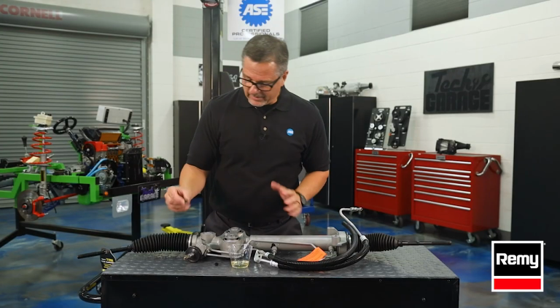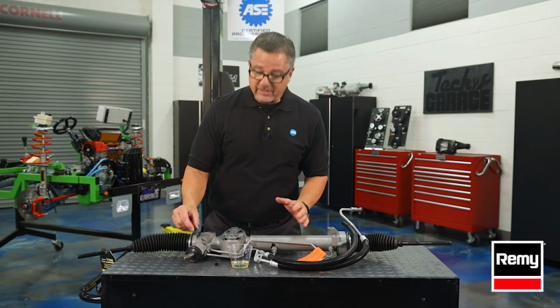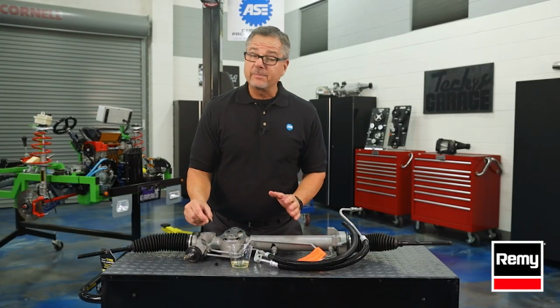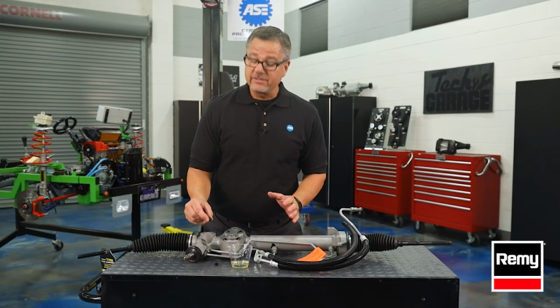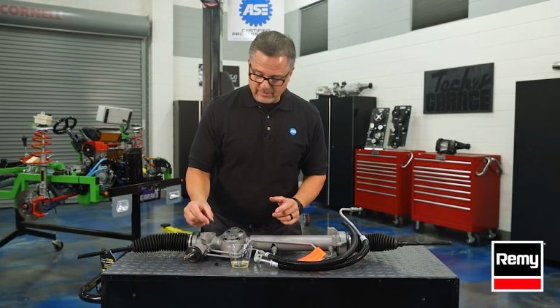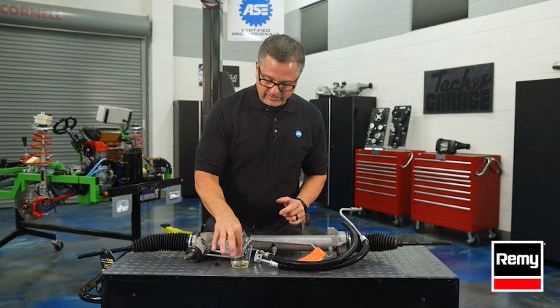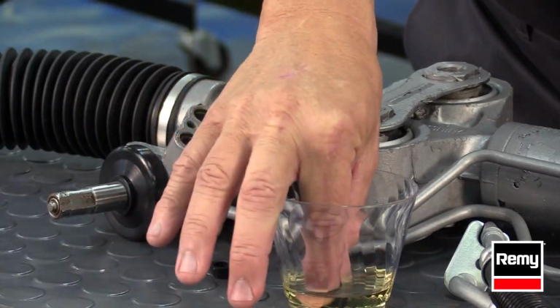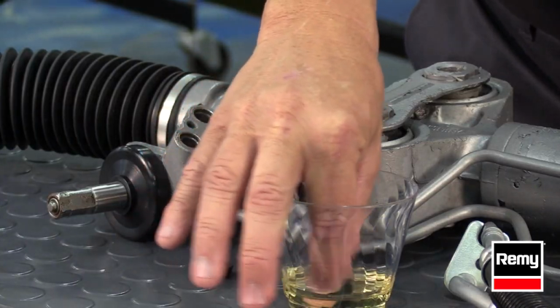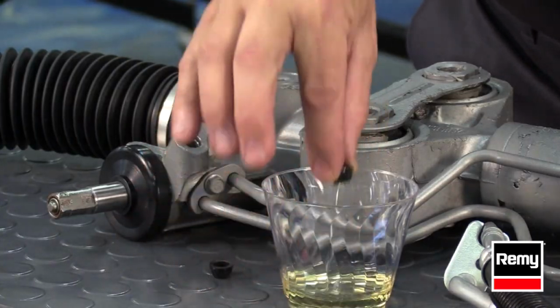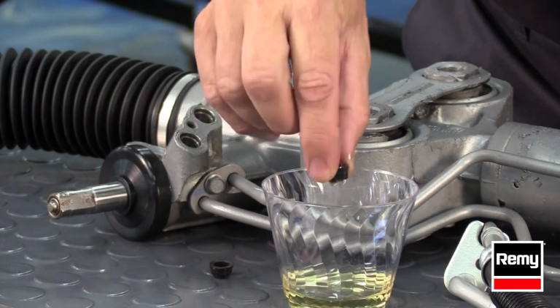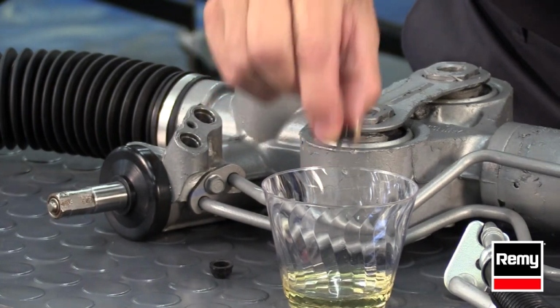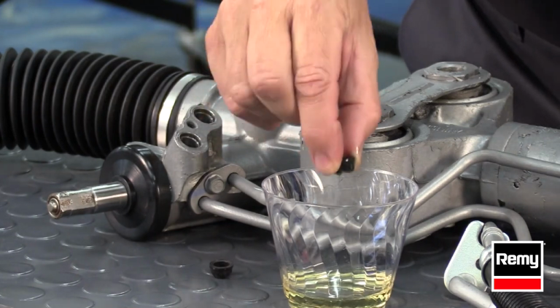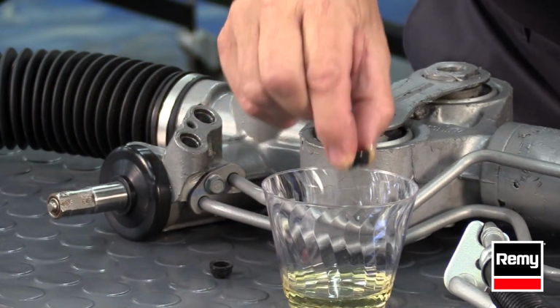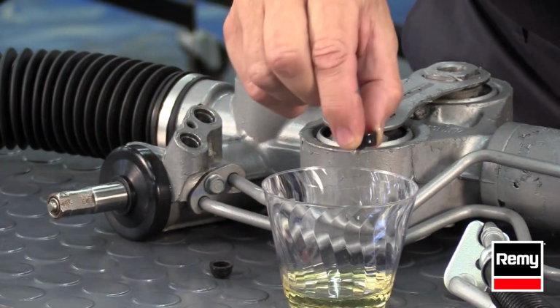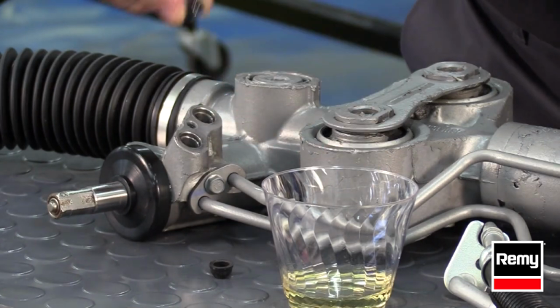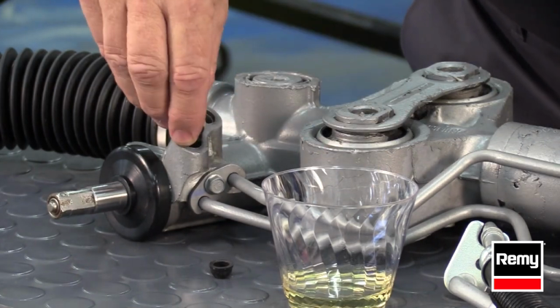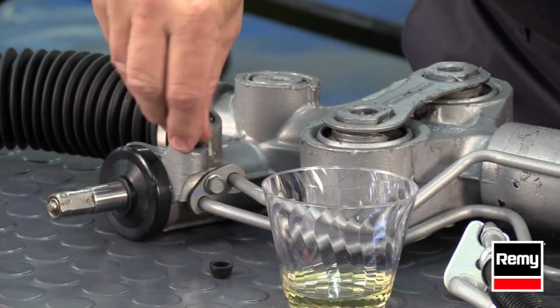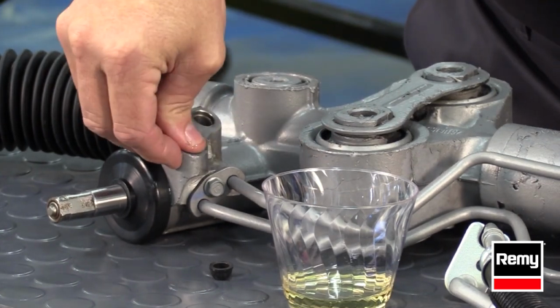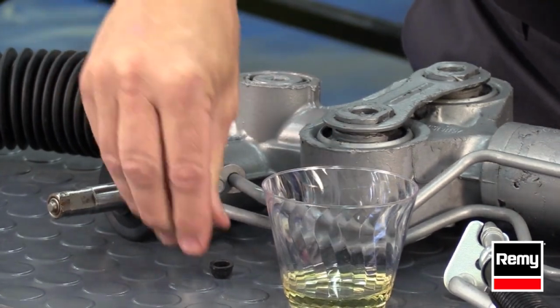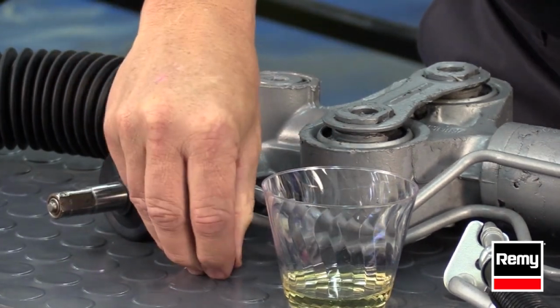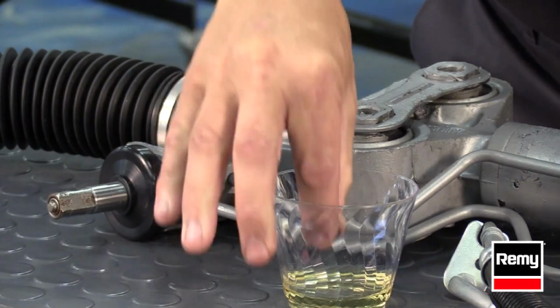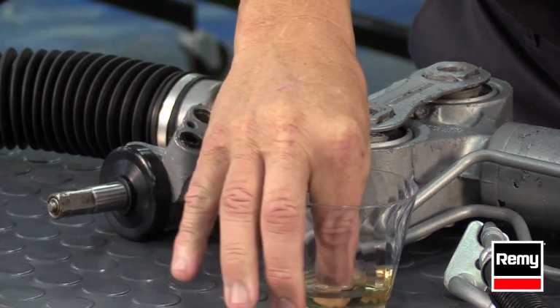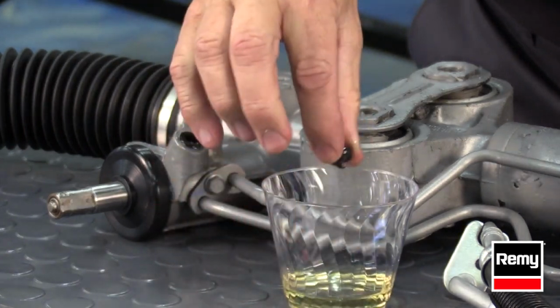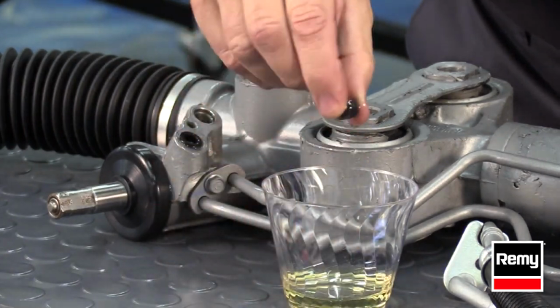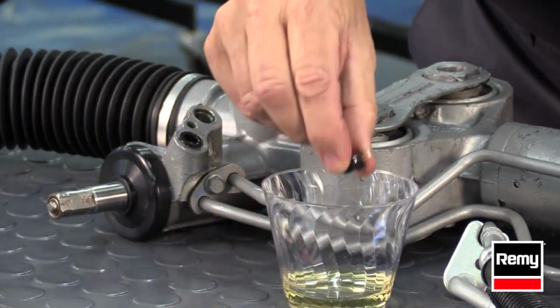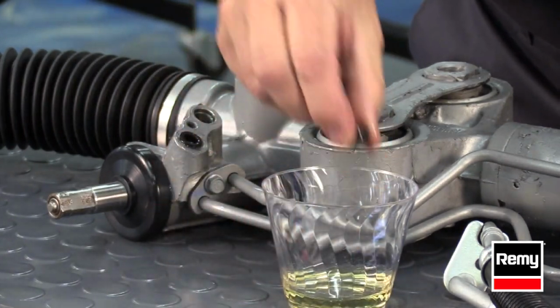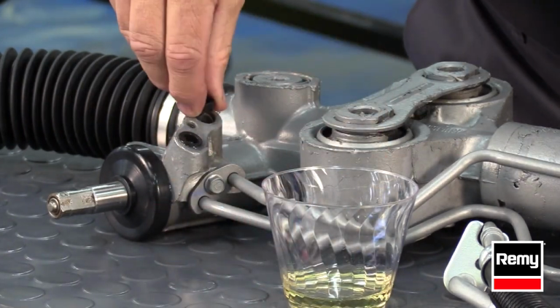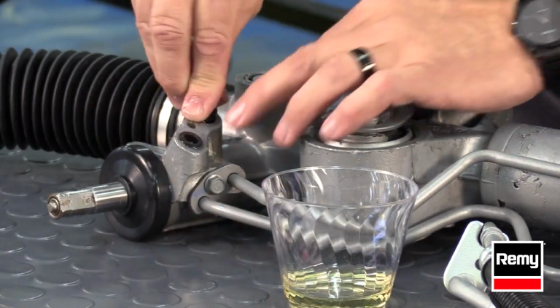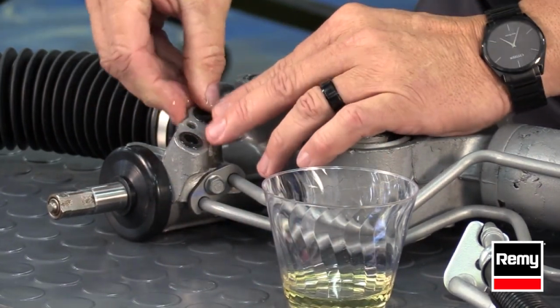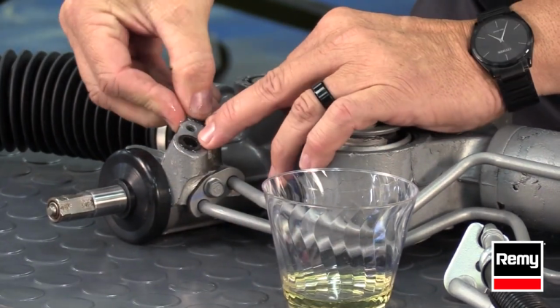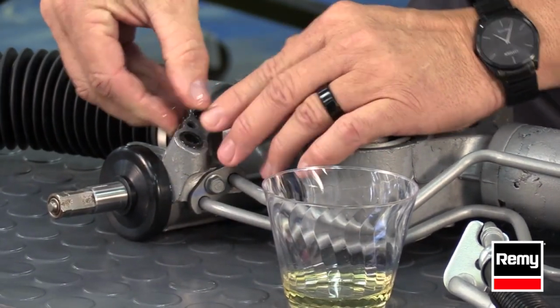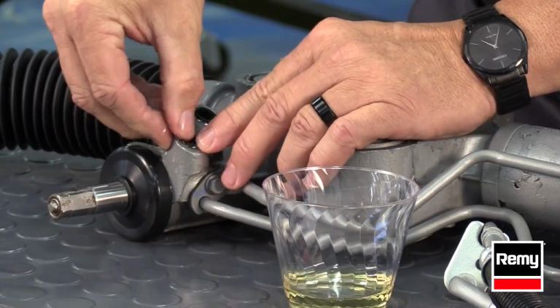When you're installing these duckbill seals, you want to actually lube them up in the OE specified fluid — the power steering fluid. Then you want to come down and pop them in the rack. The tendency sometimes is to put them on the line. Don't do that. Put them down in the rack, make sure they're seated, and they're good to go.